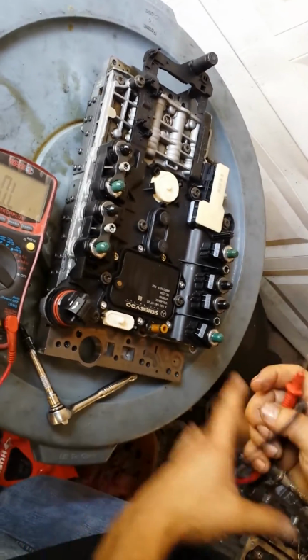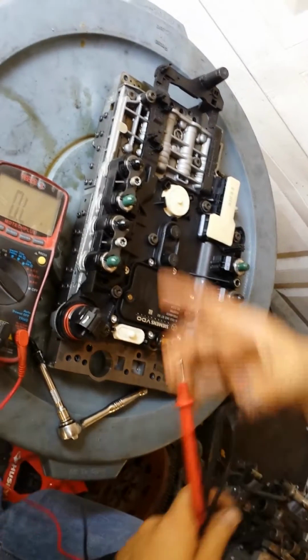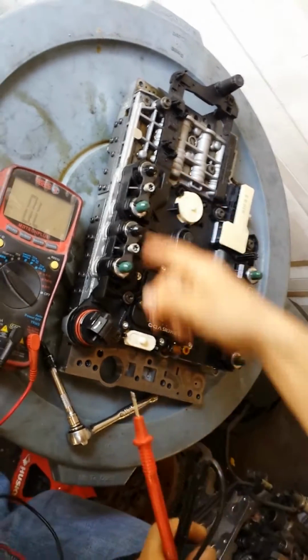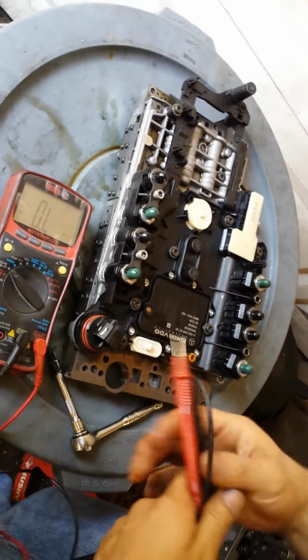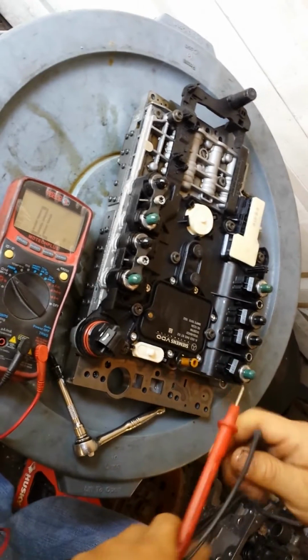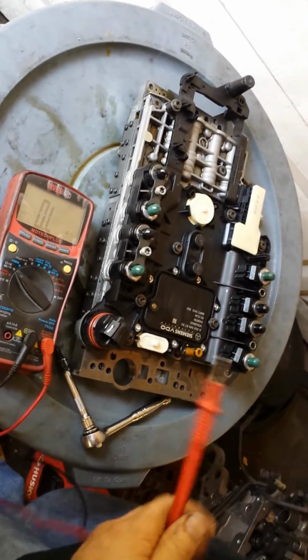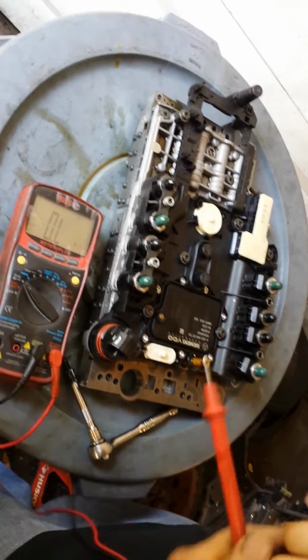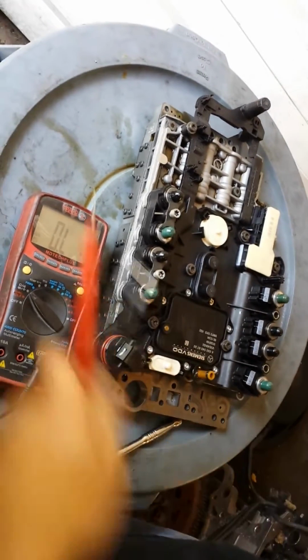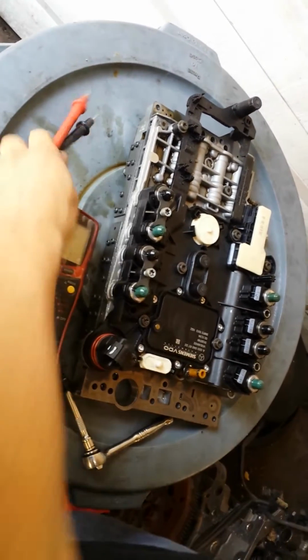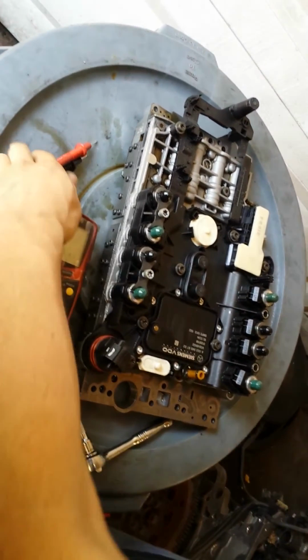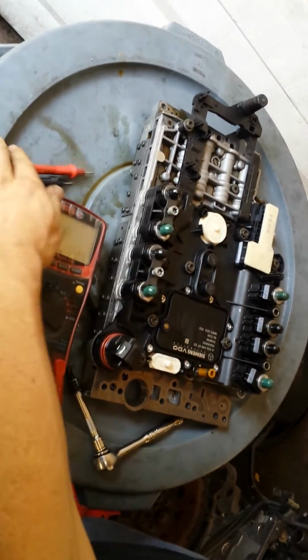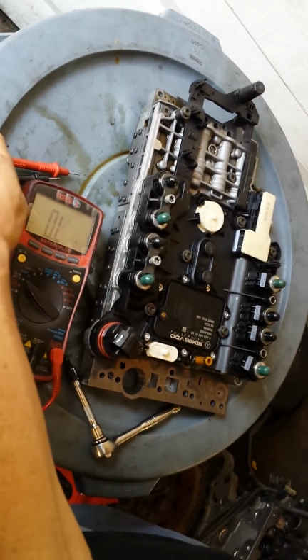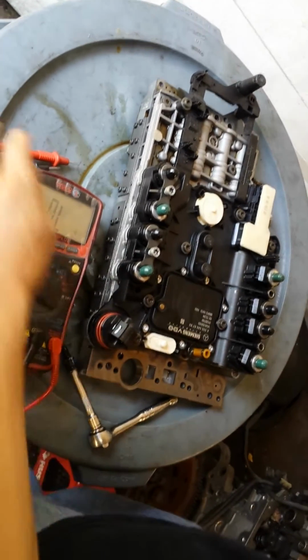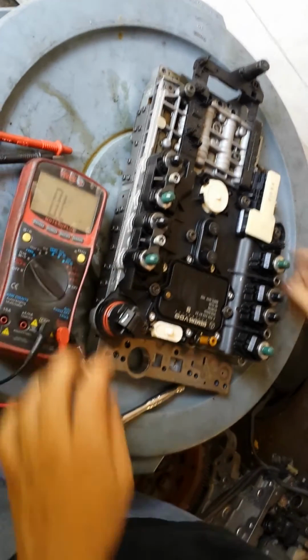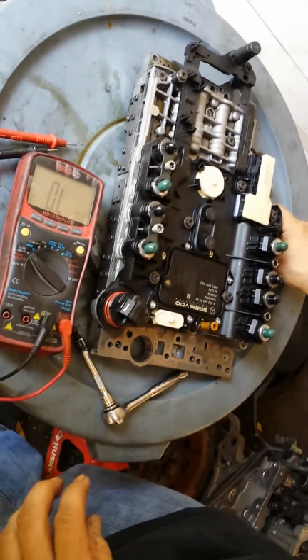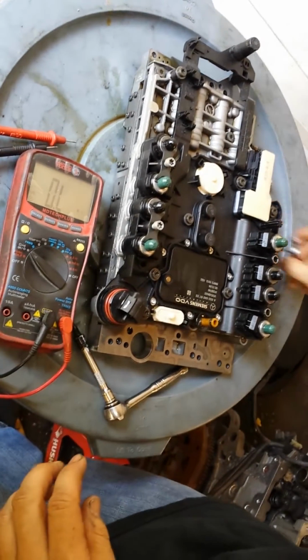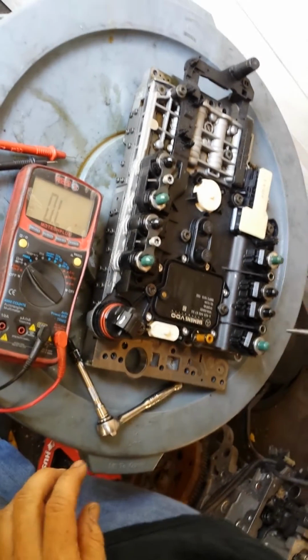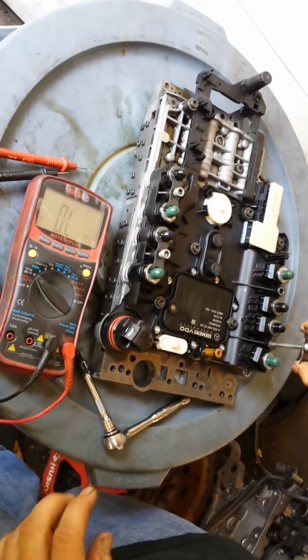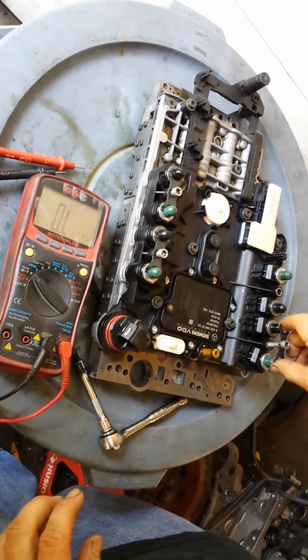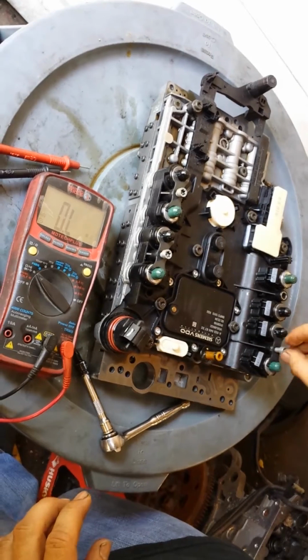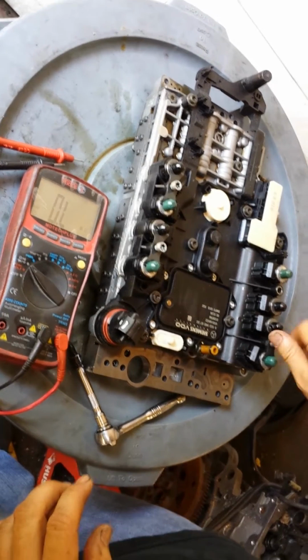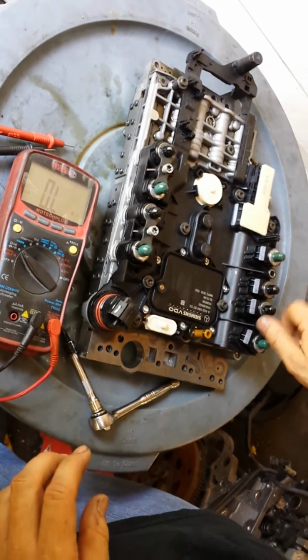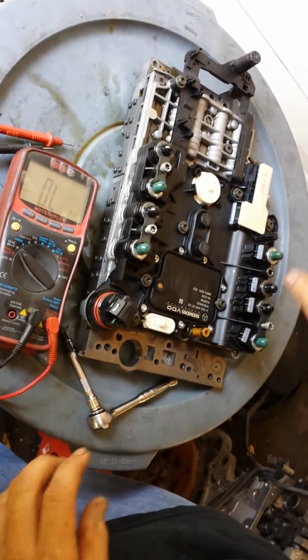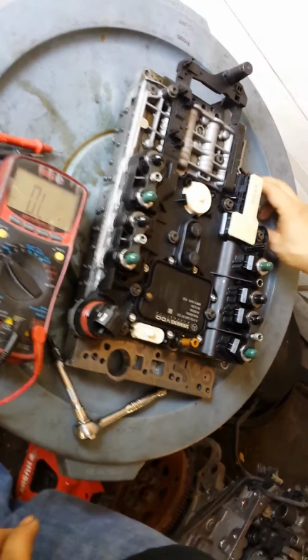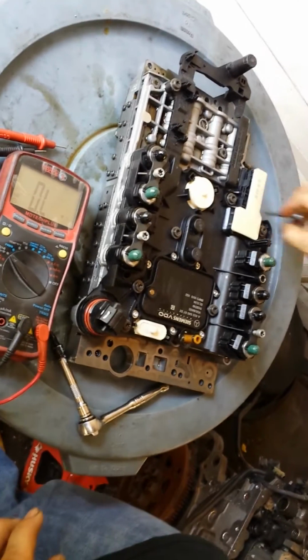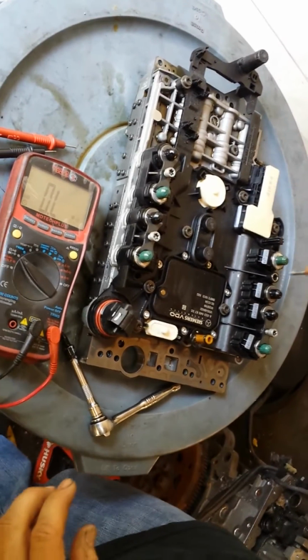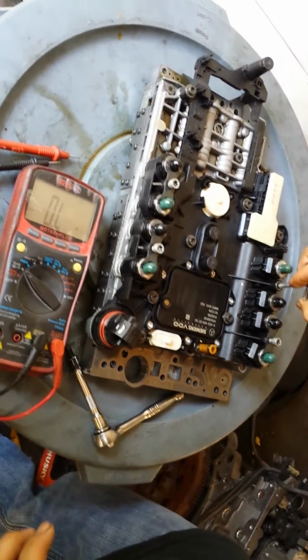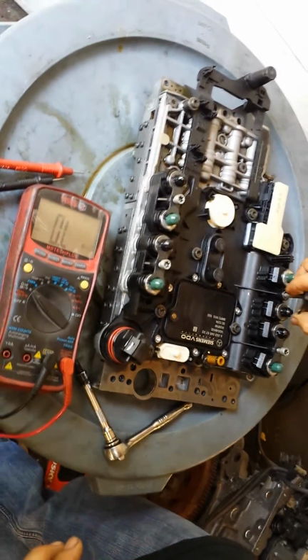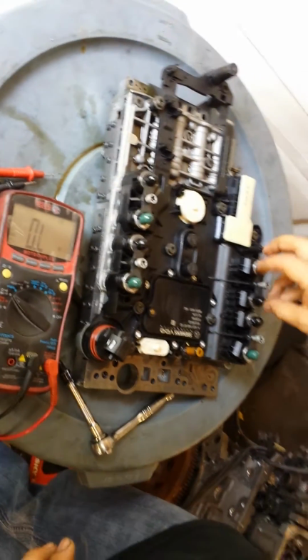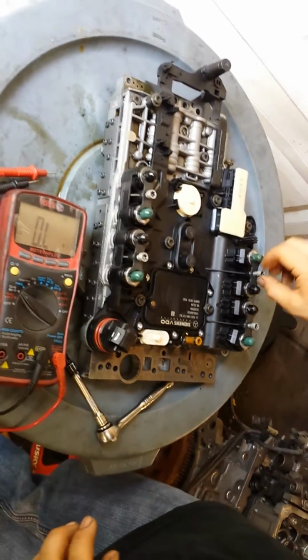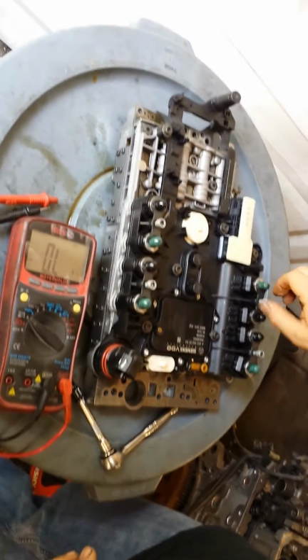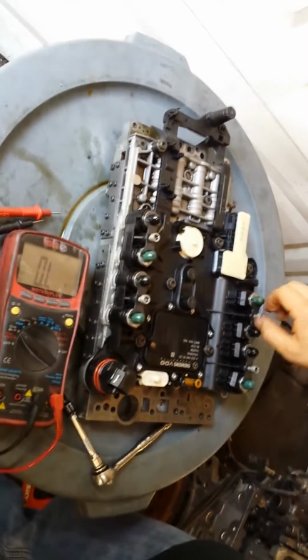I have checked this side already — just to keep it short. We just need to do the bolts. I like to start them by hand.